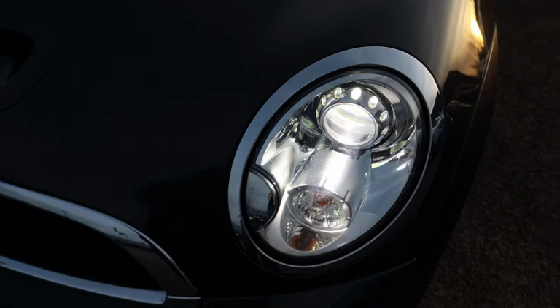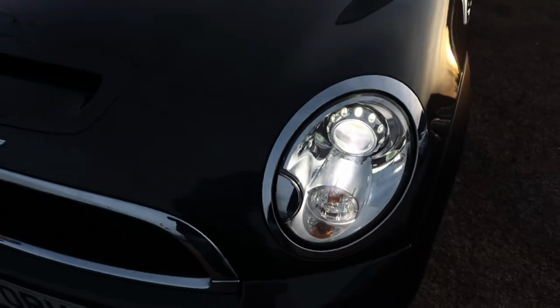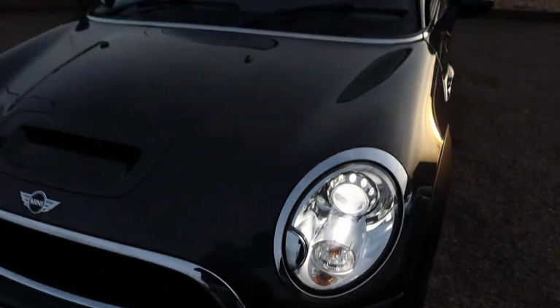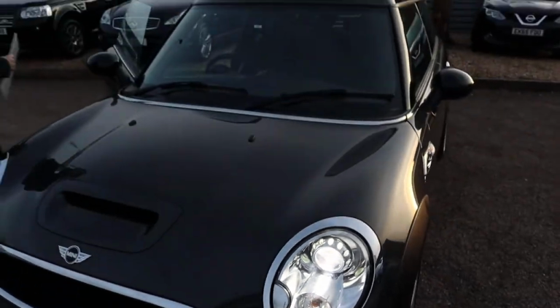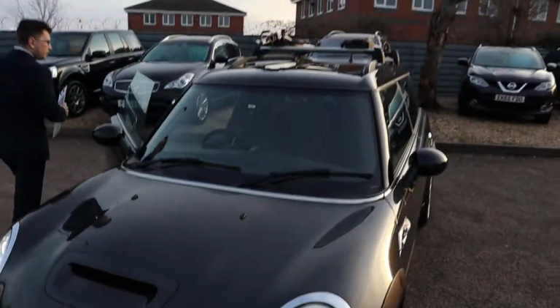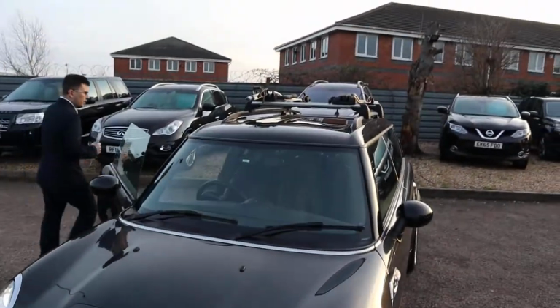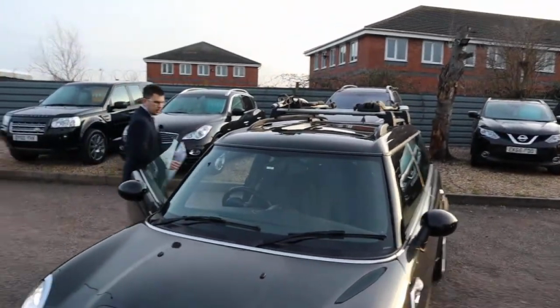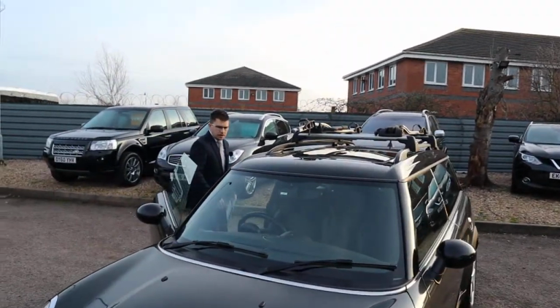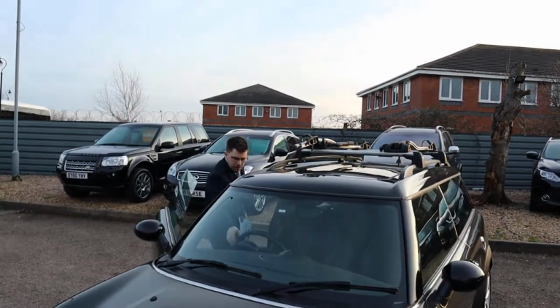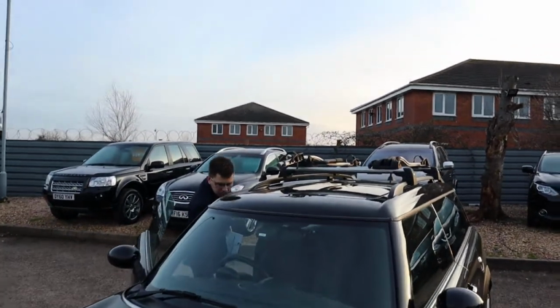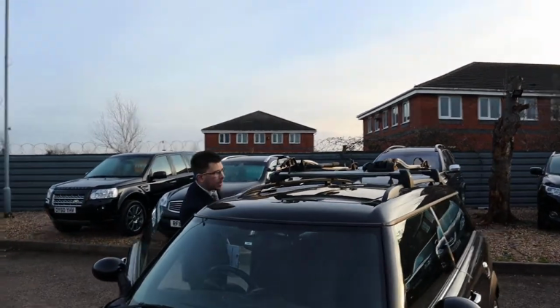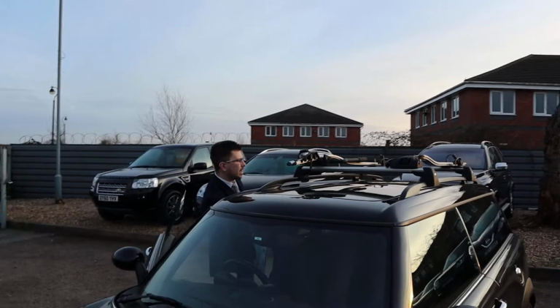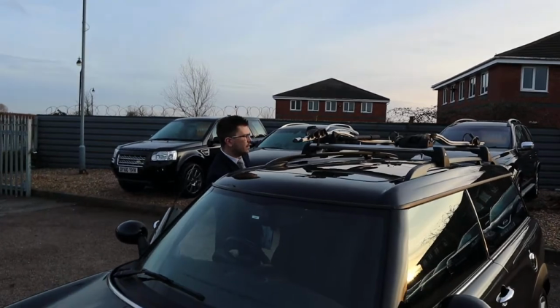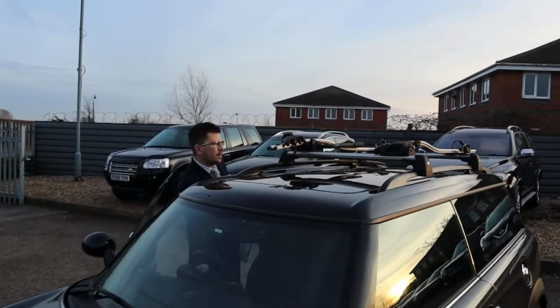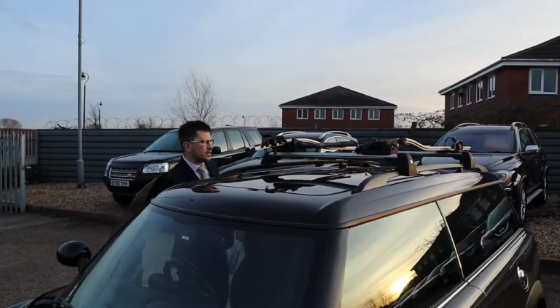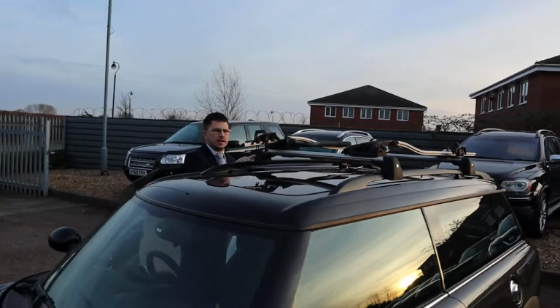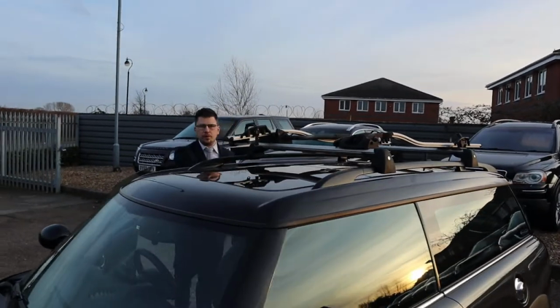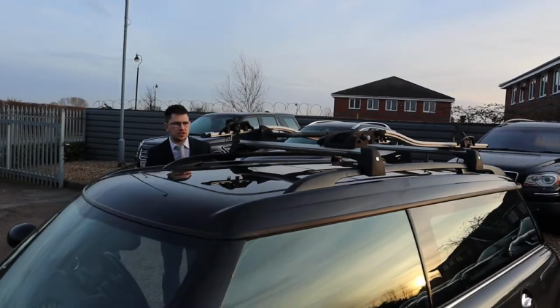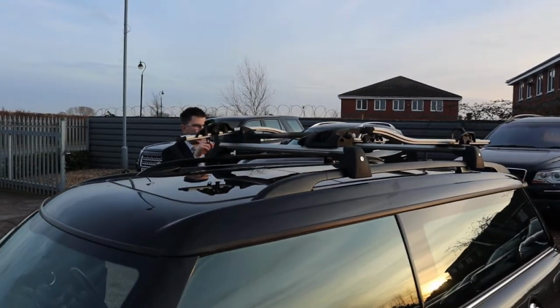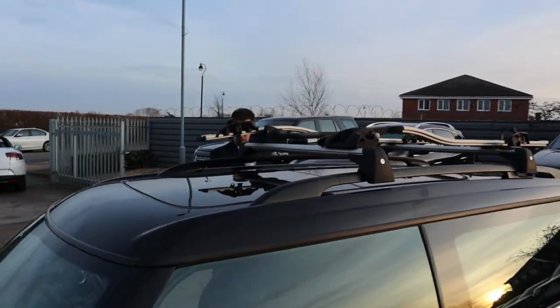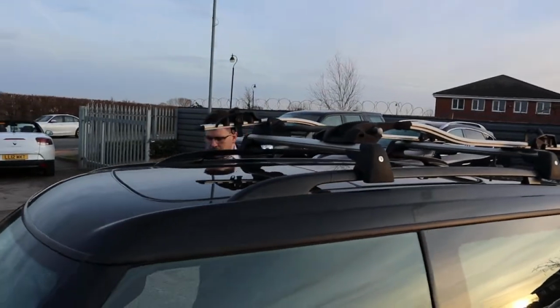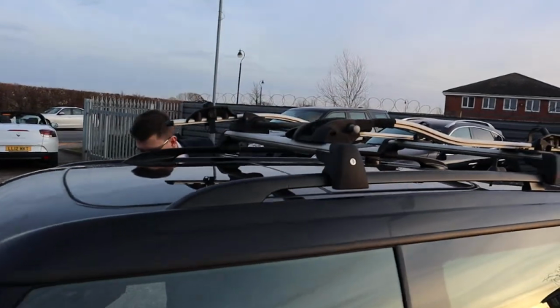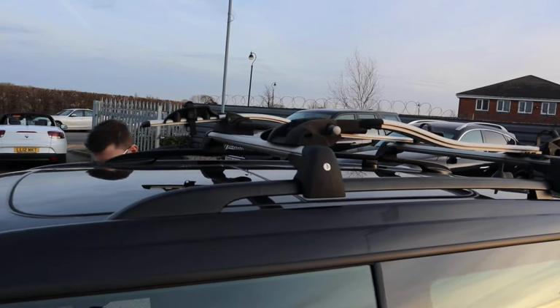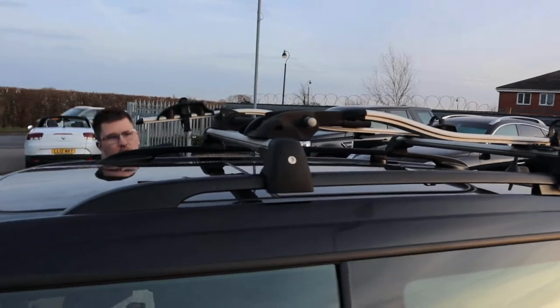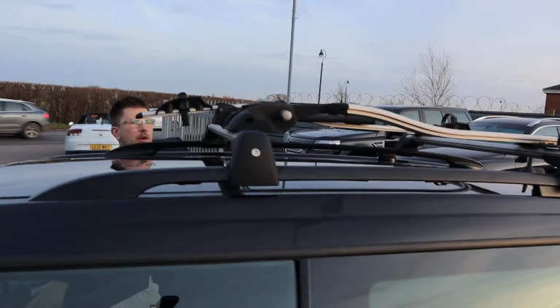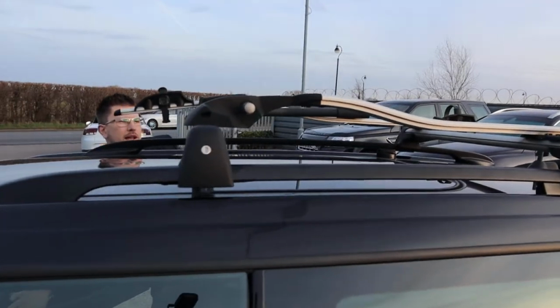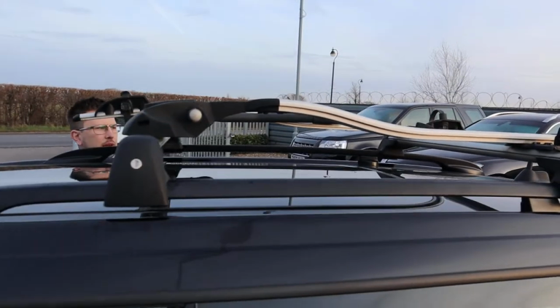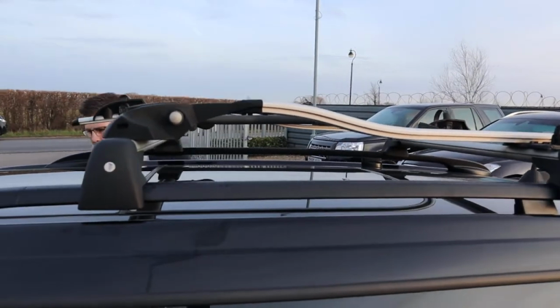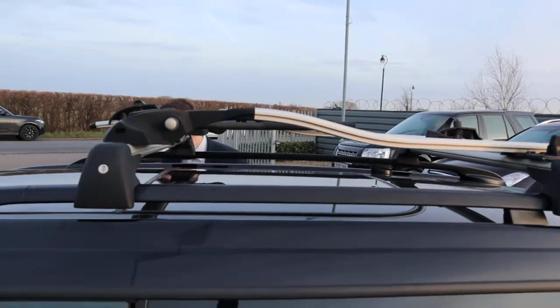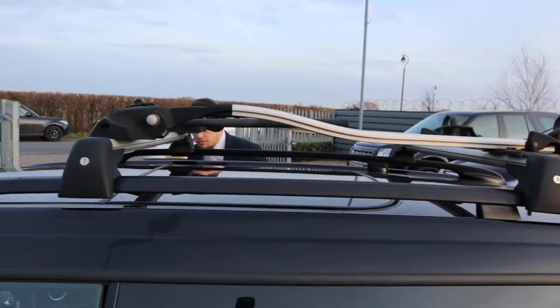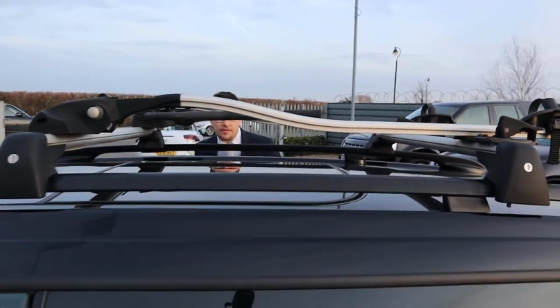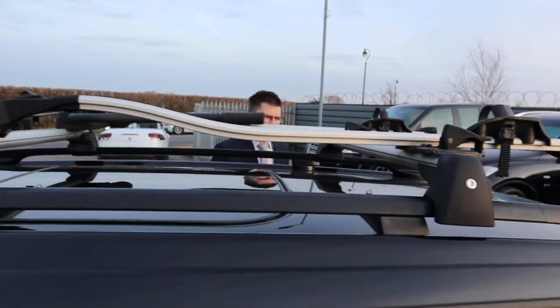We've got roof racks as well. They can be taken off. There's a key point just on the sides.